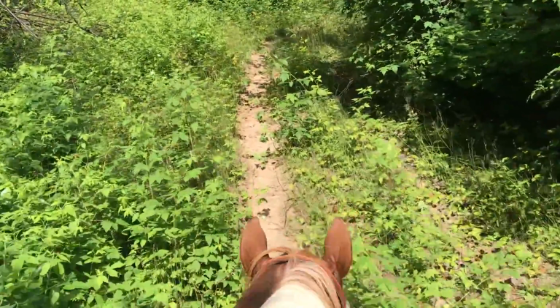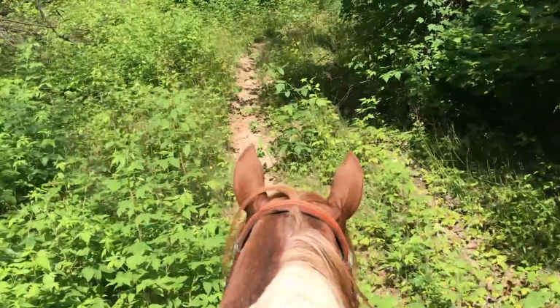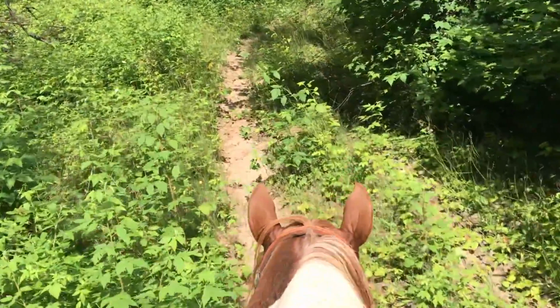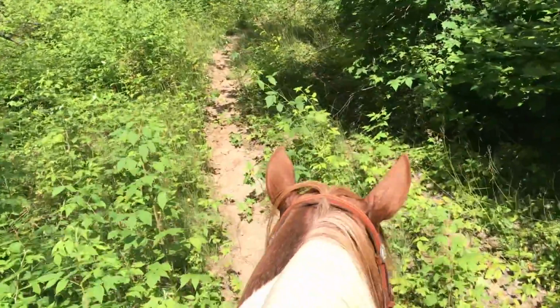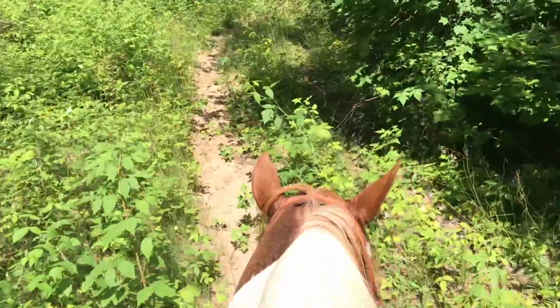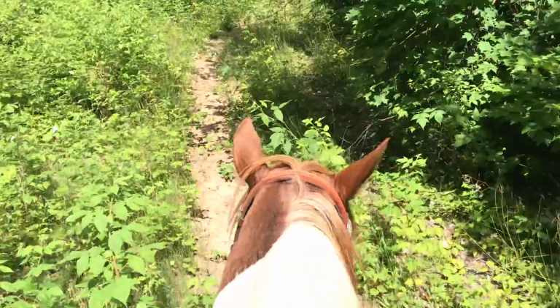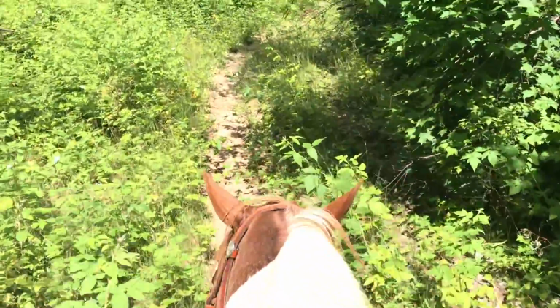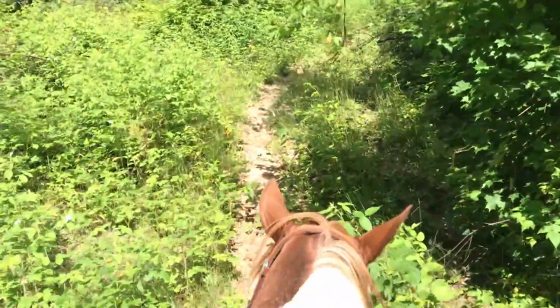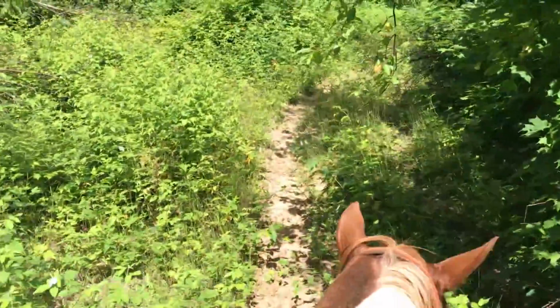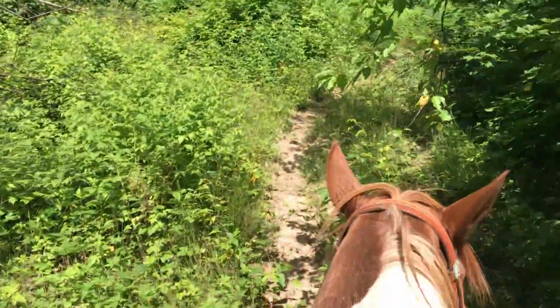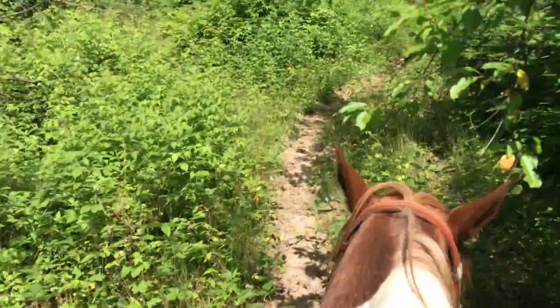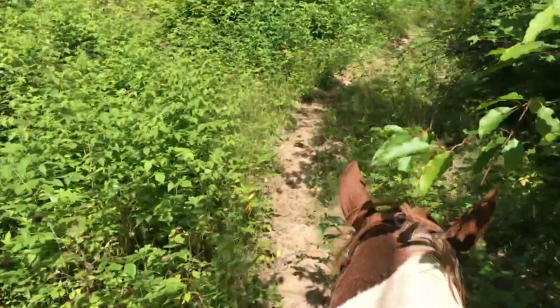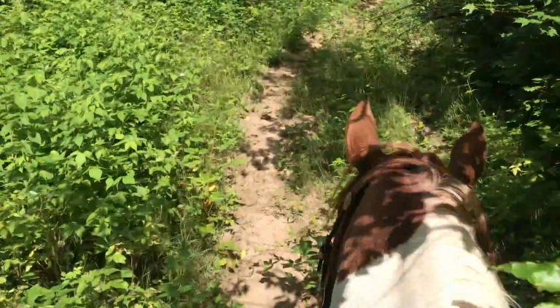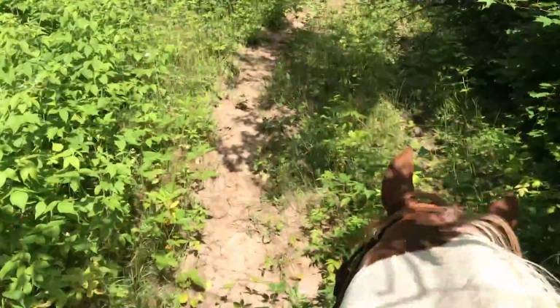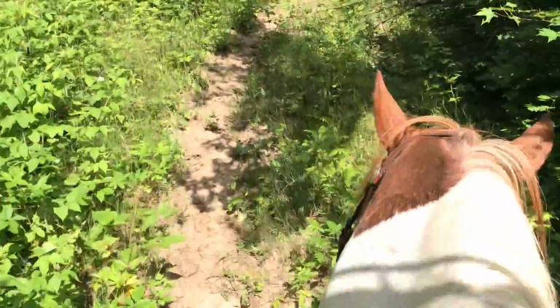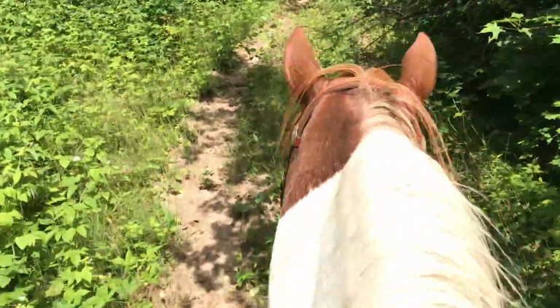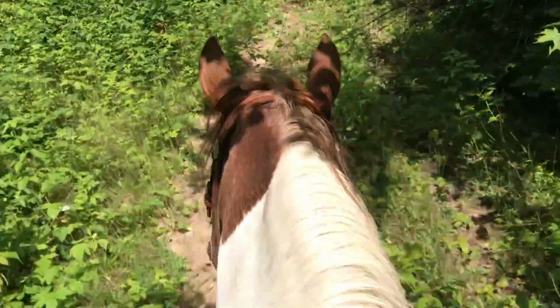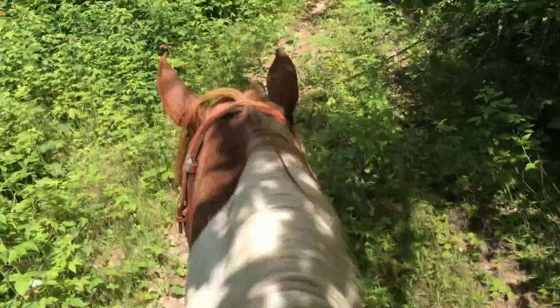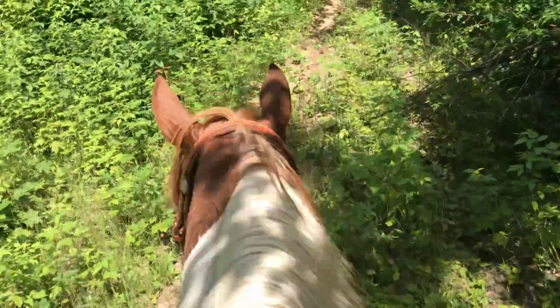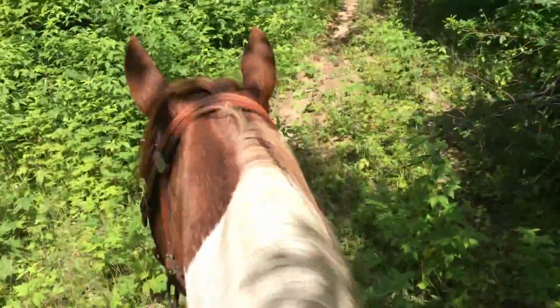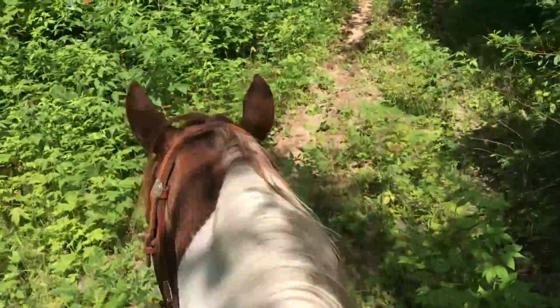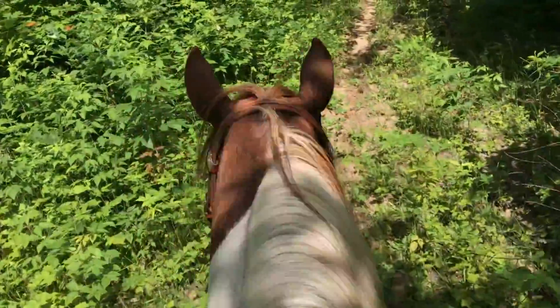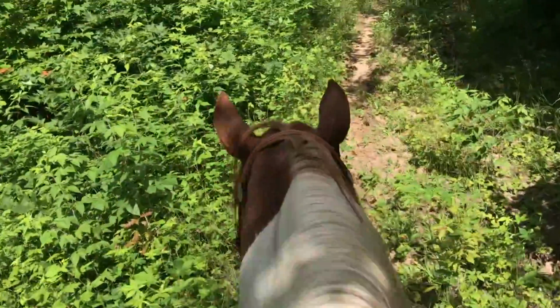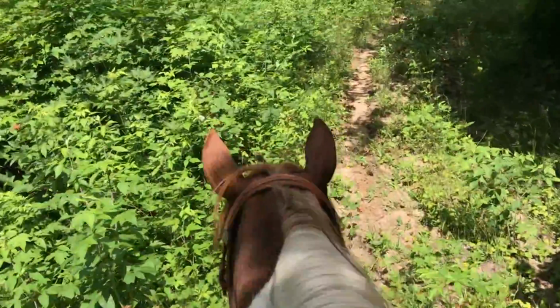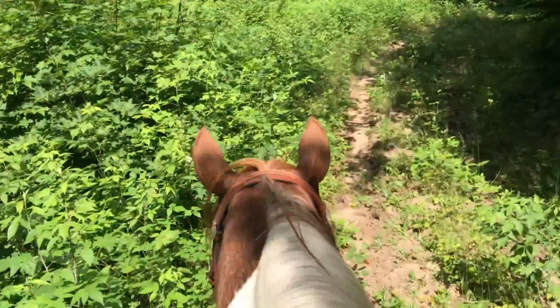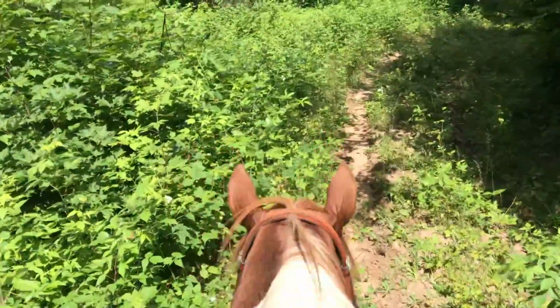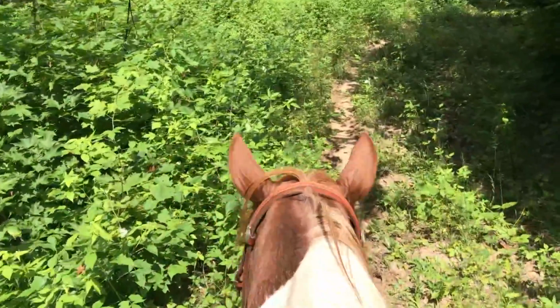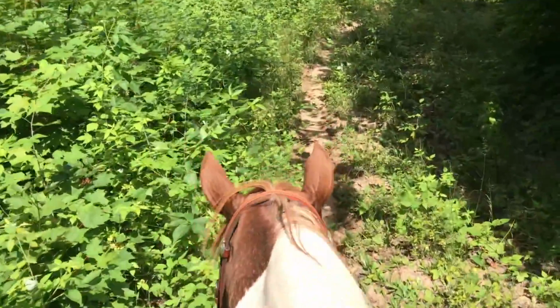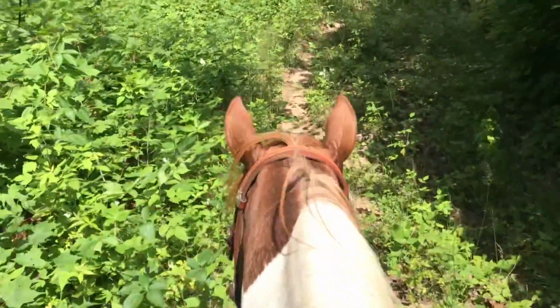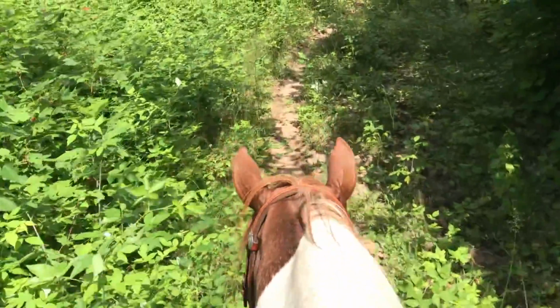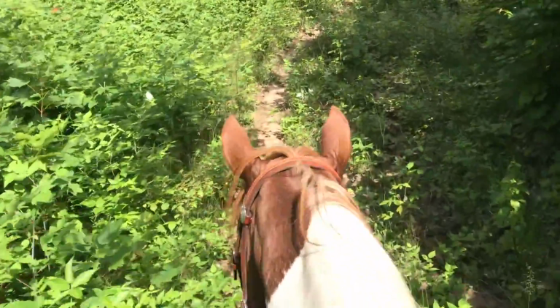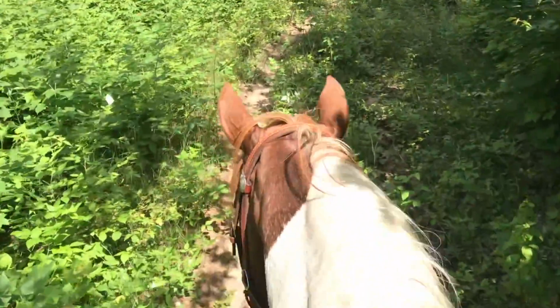Like this guy — right when I got going on the trail, he was wanting to grab everything, and now he's sort of giving up. Did you see him go for that right there? He's starting to give up on it, so that's good. We're making really good progress.